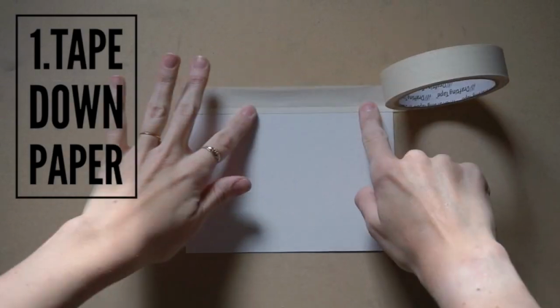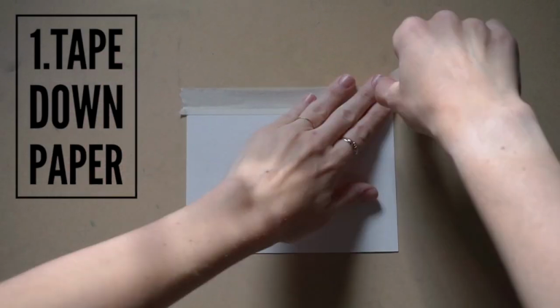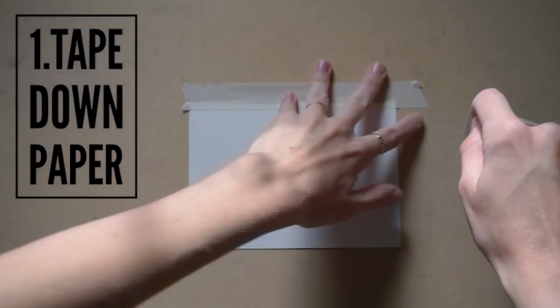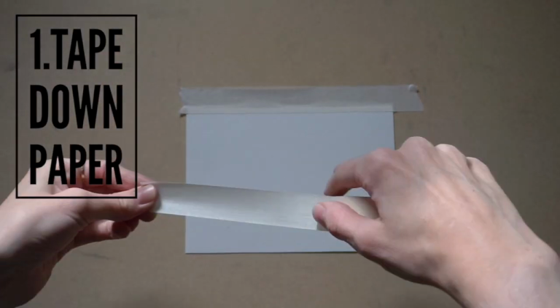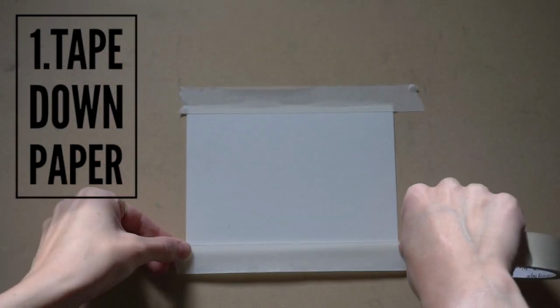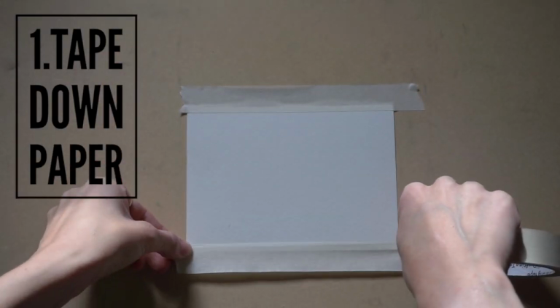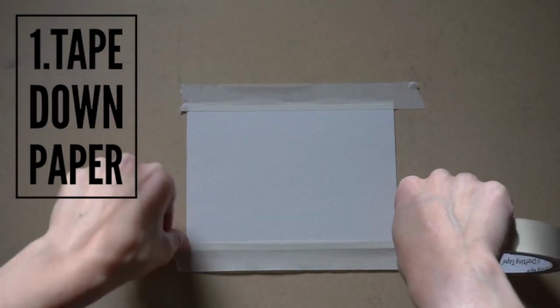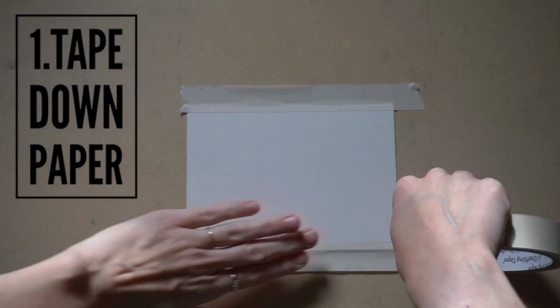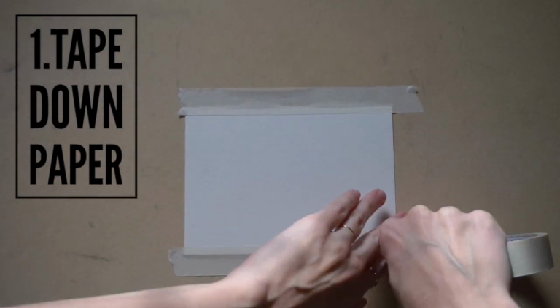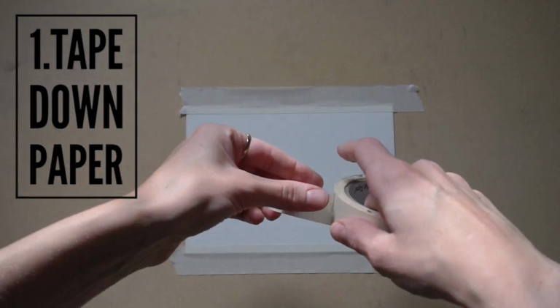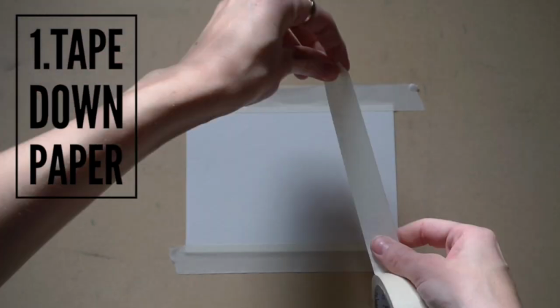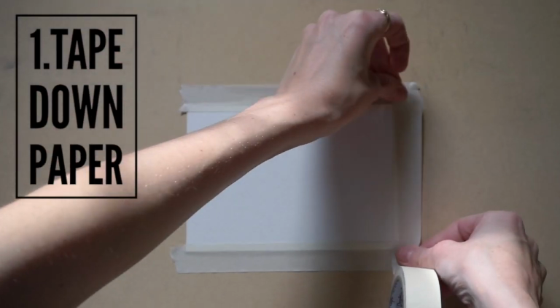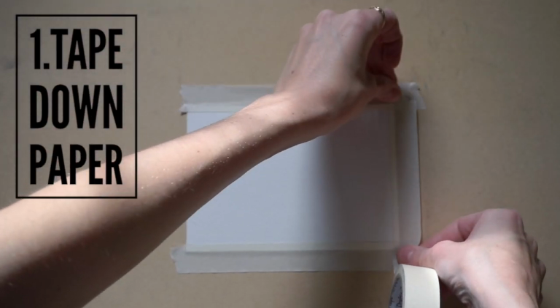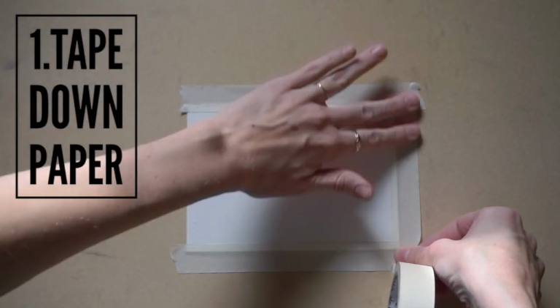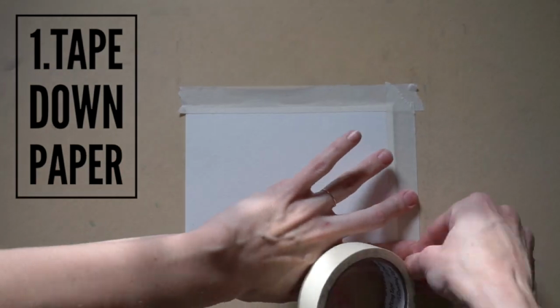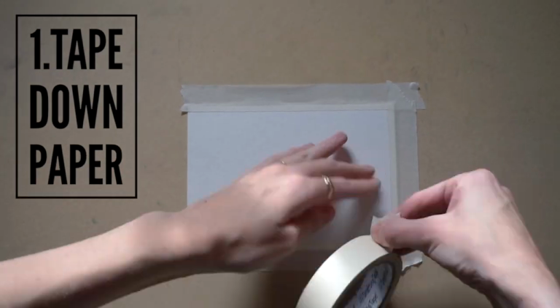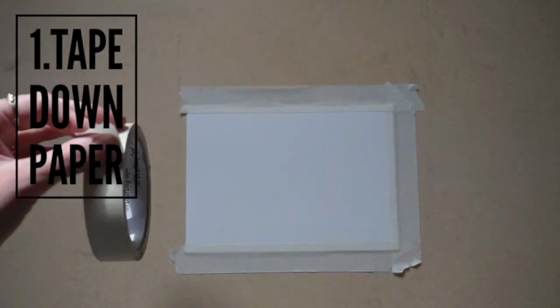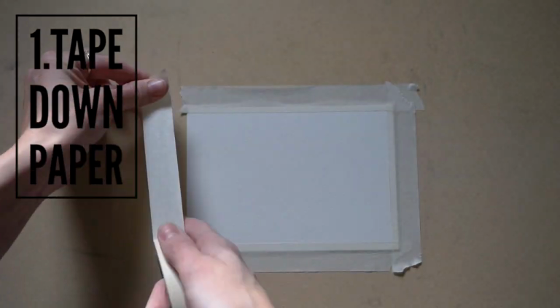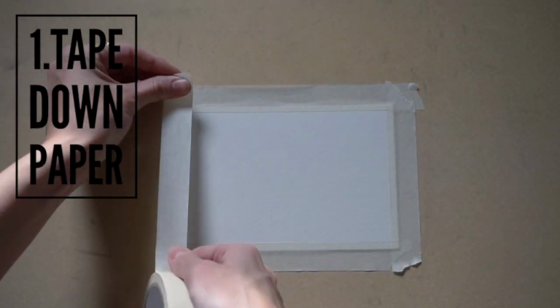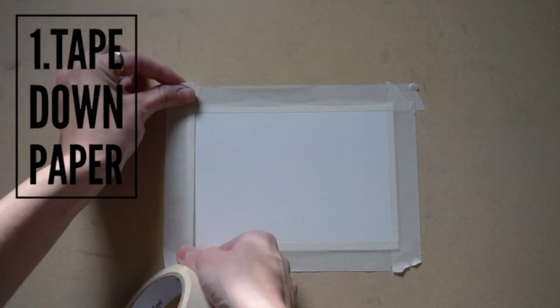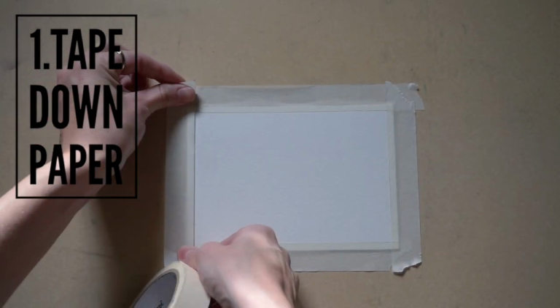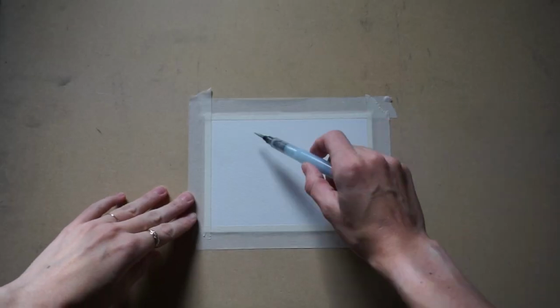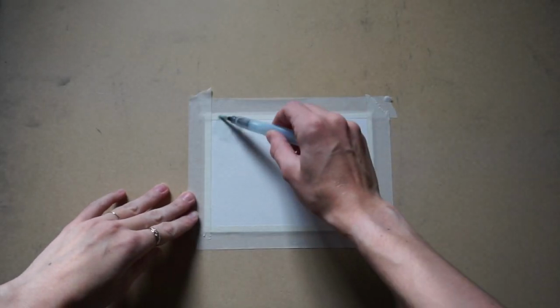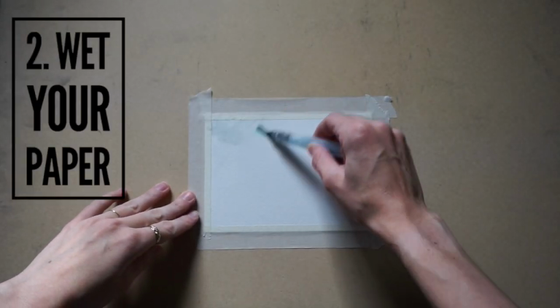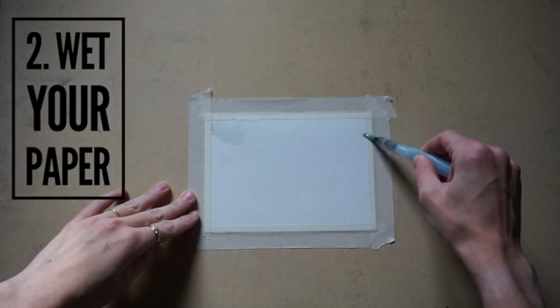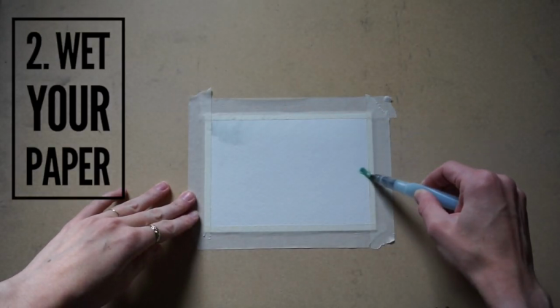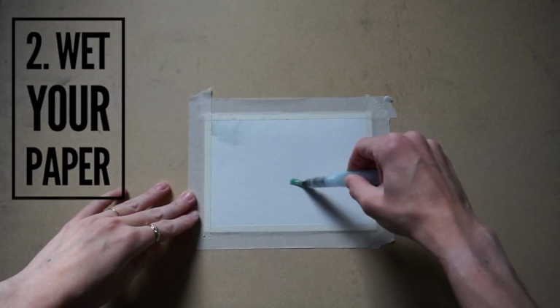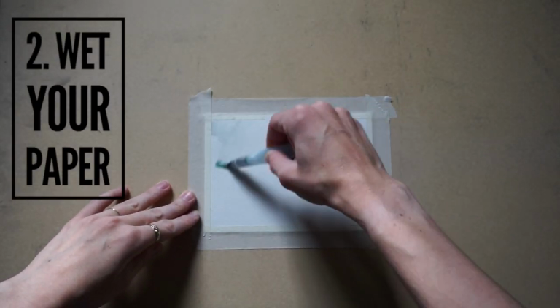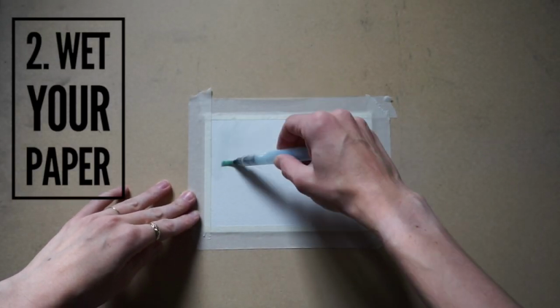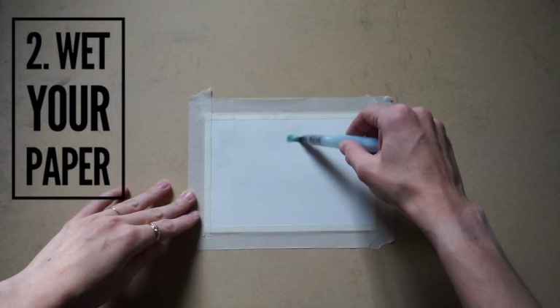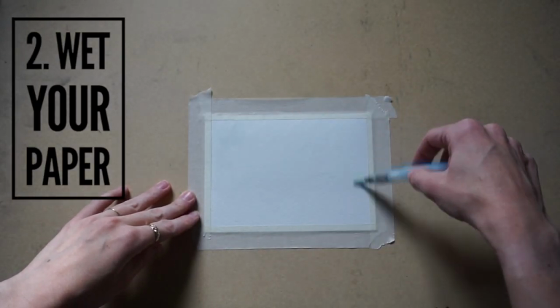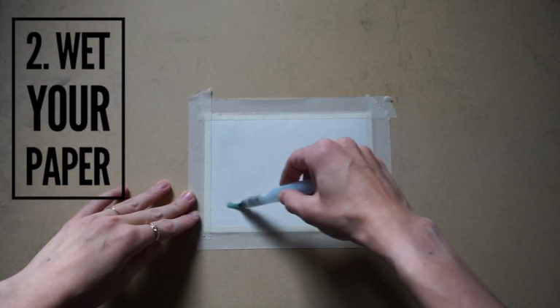I start by taping down my paper and running my finger along the inside edge so the water doesn't leak through. Then, using my water brush, I wet the paper.